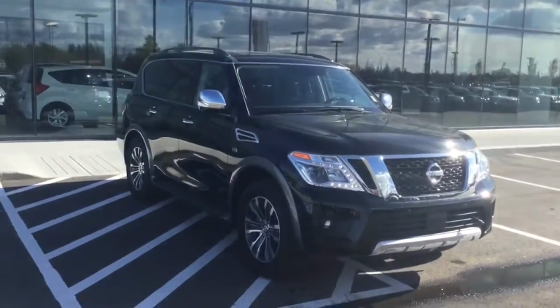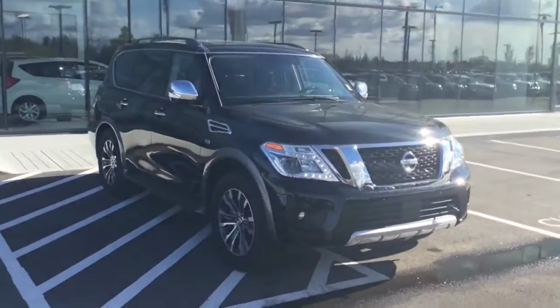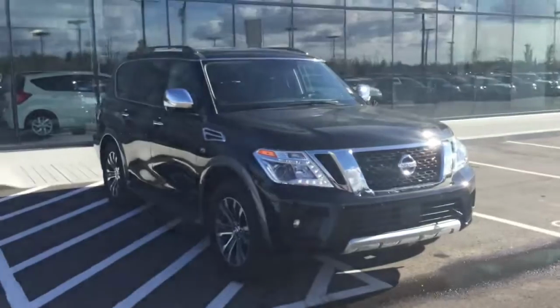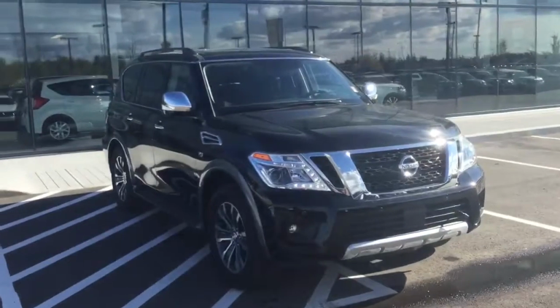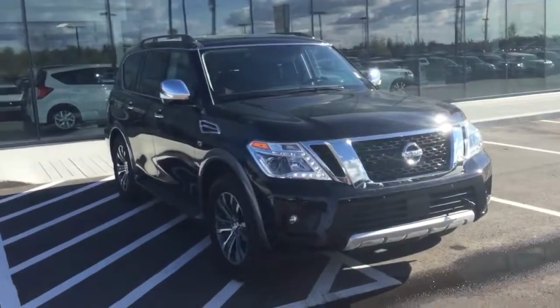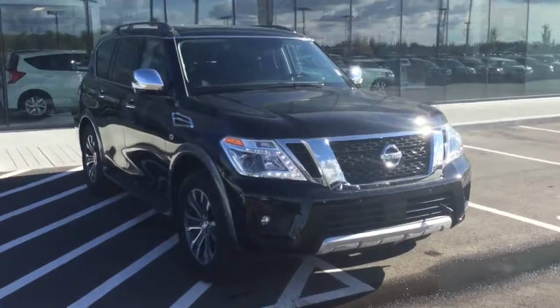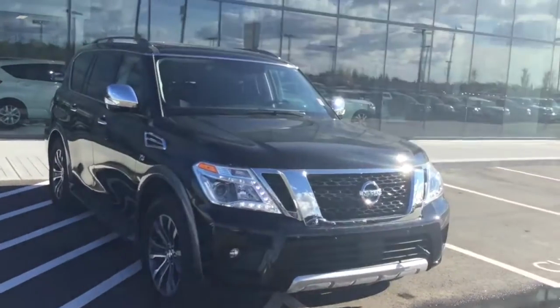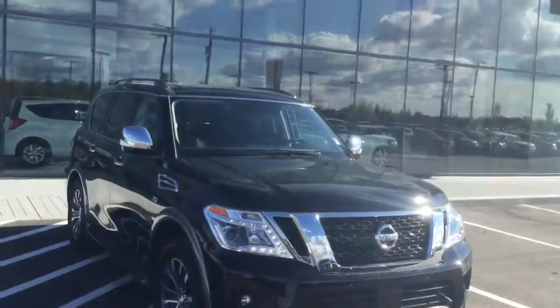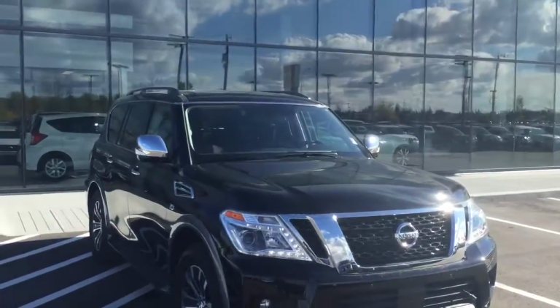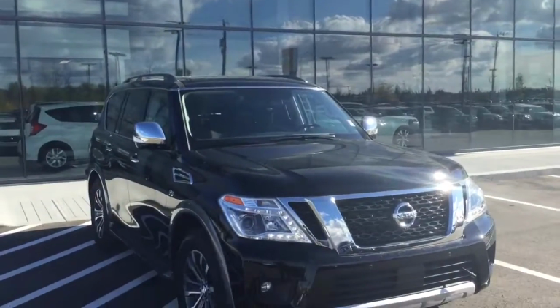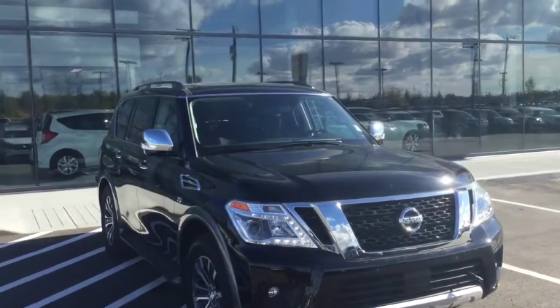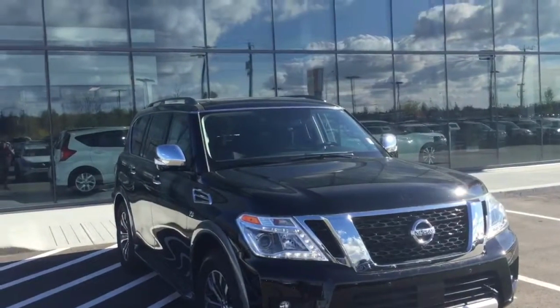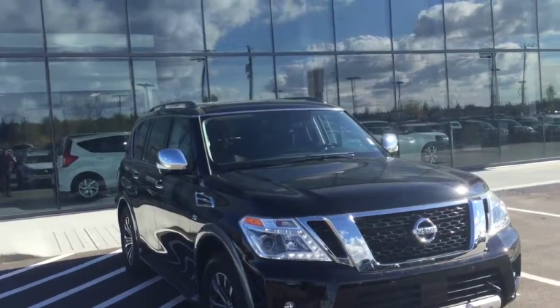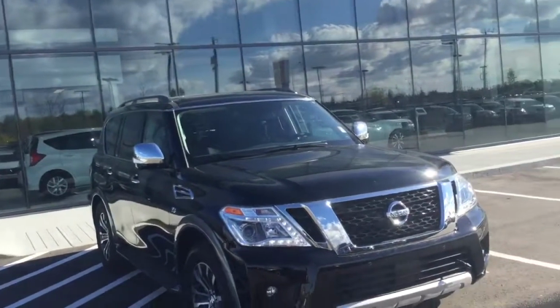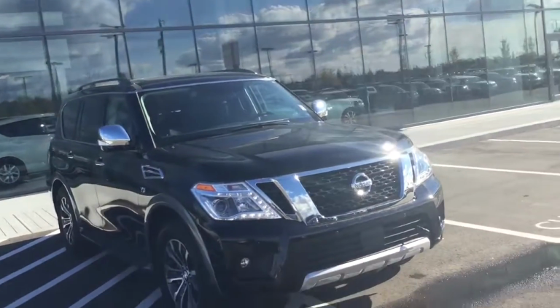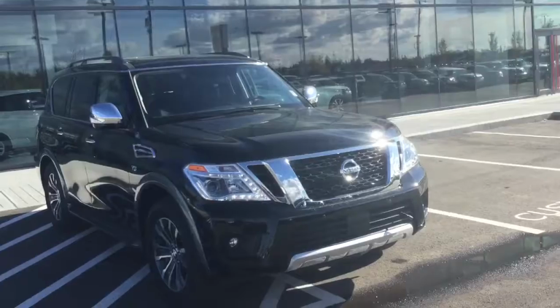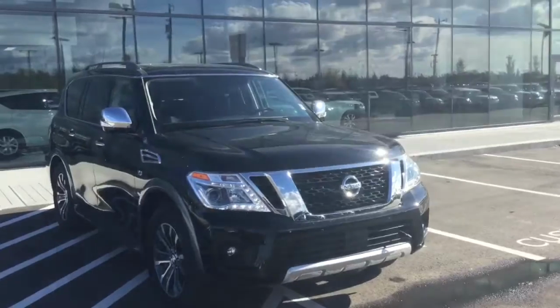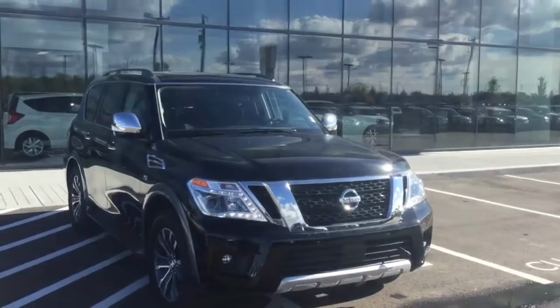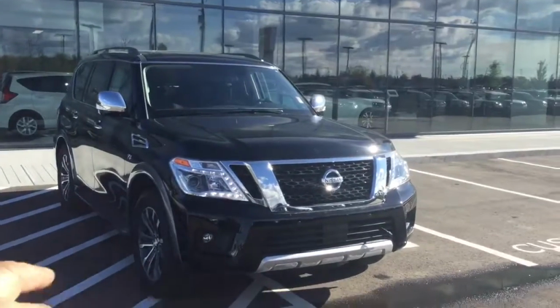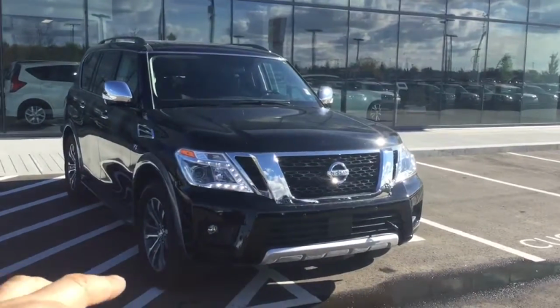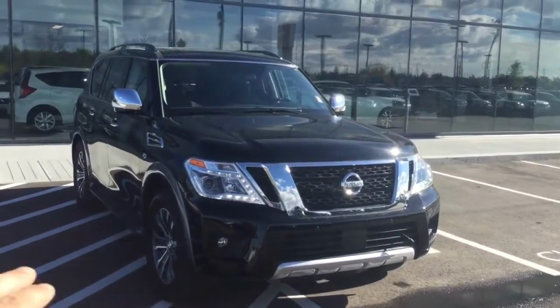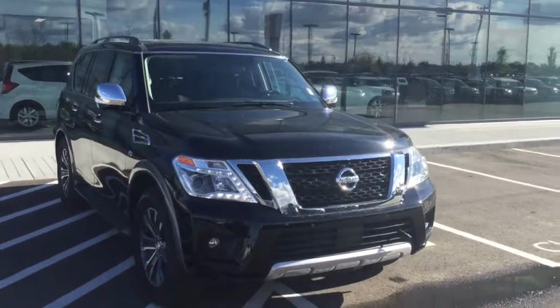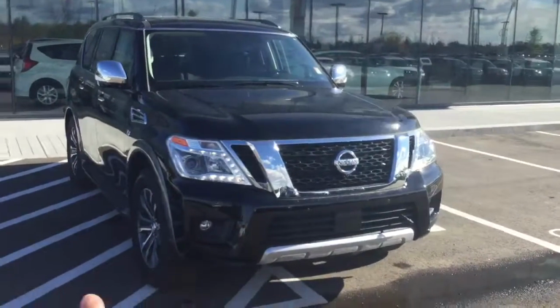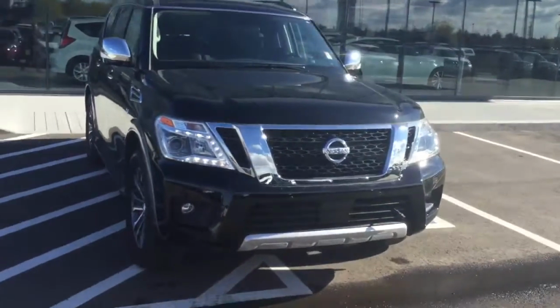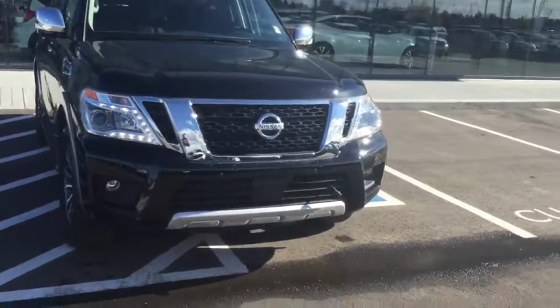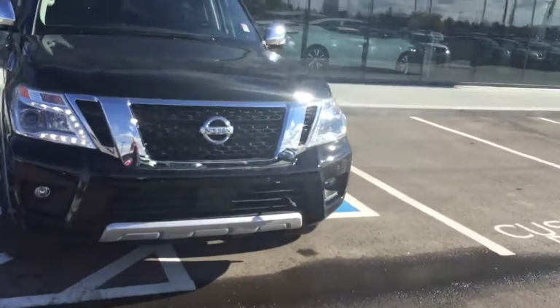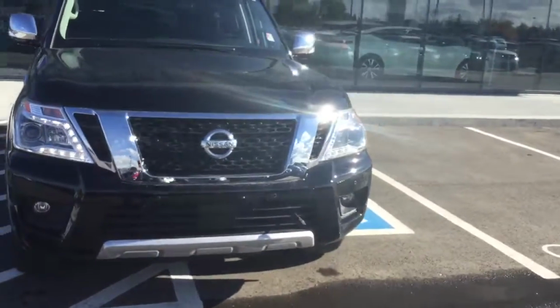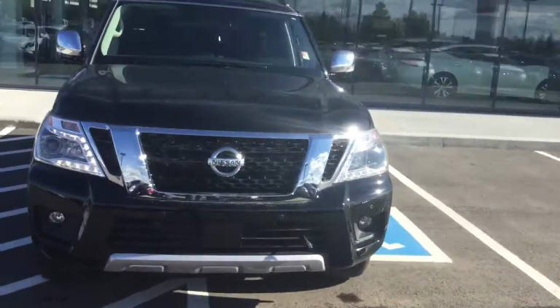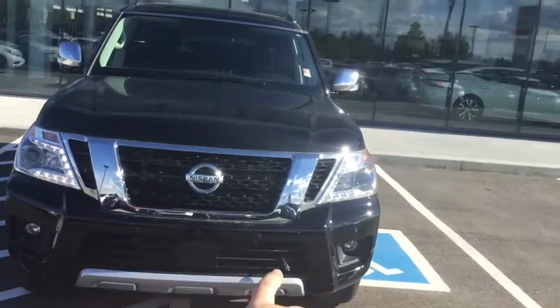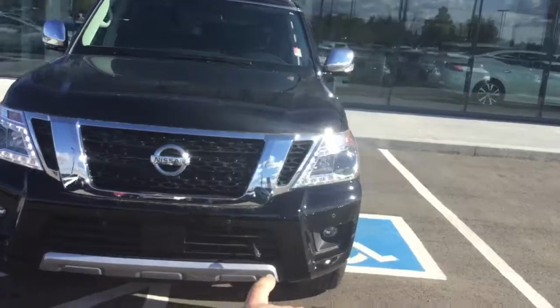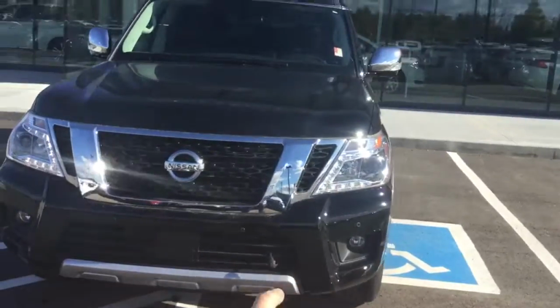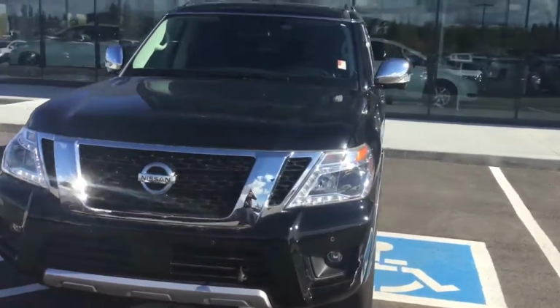Alright, so this is the 2018 Nissan Armada and it's our SL version. Ton of cool features in it. First thing you'll notice is LED daytime running lights. You have all the sensors around the vehicle — helps with your parking assist. You can see it's already installed.